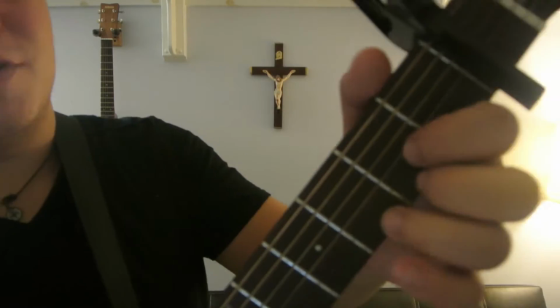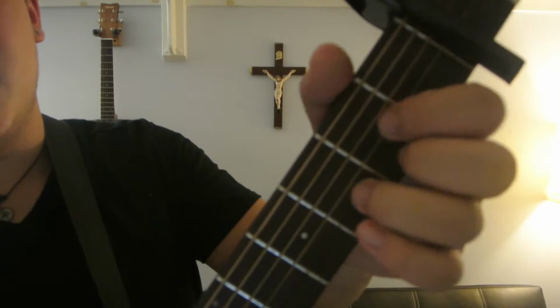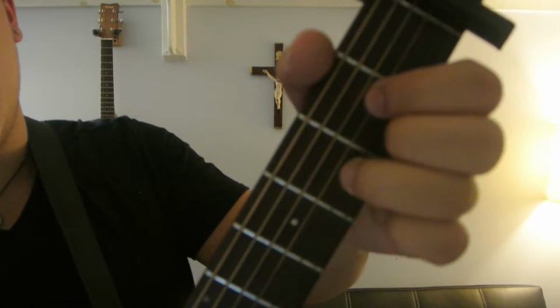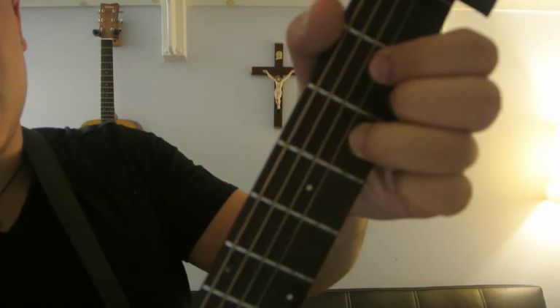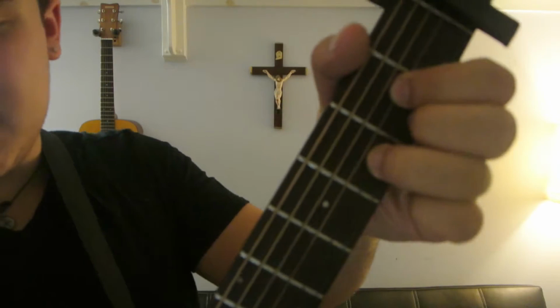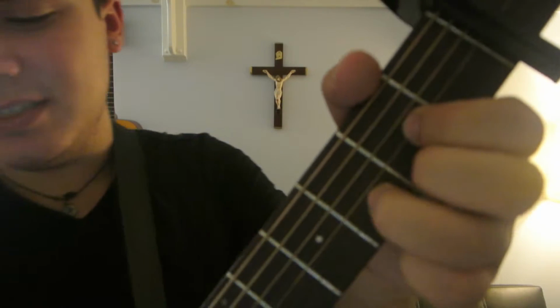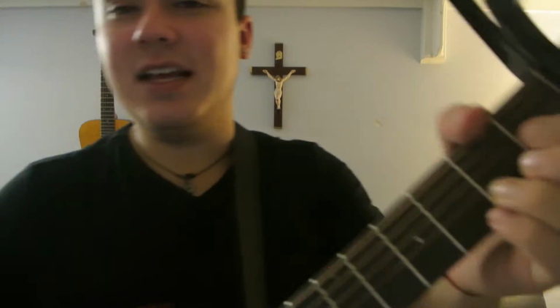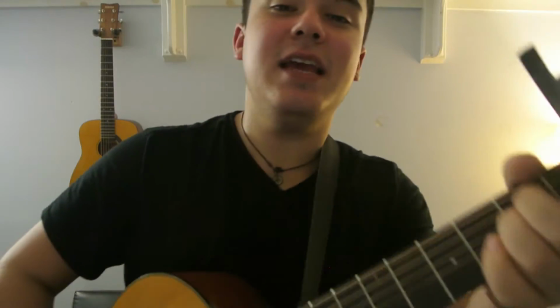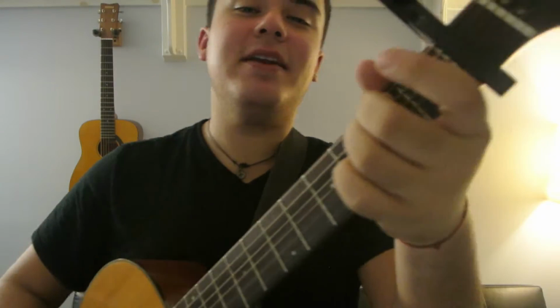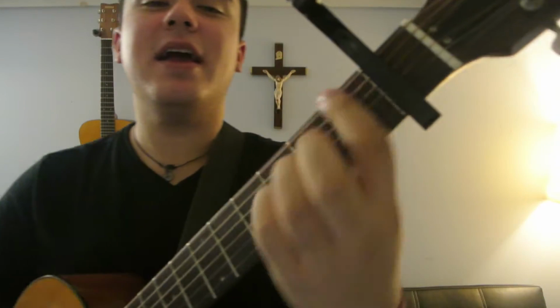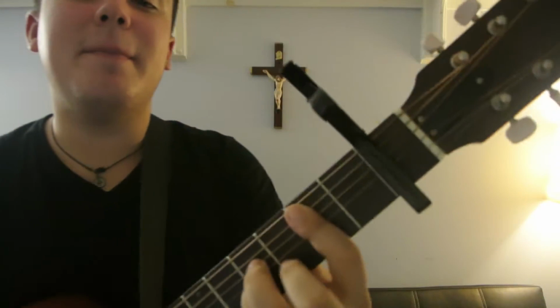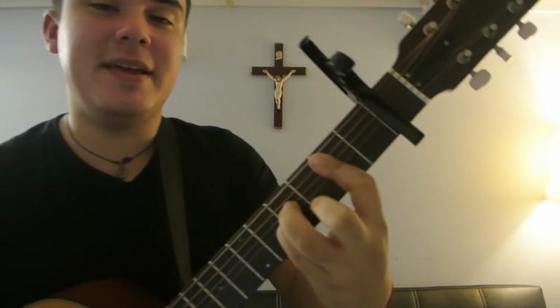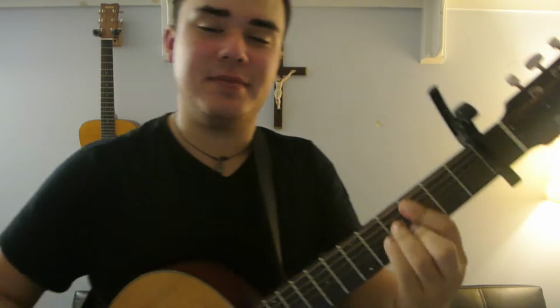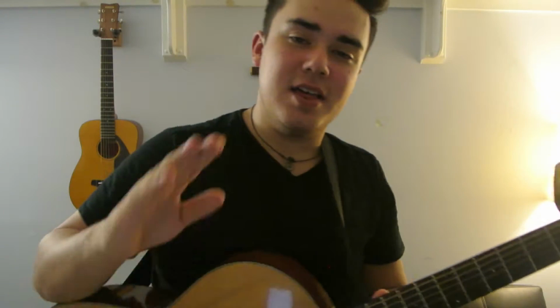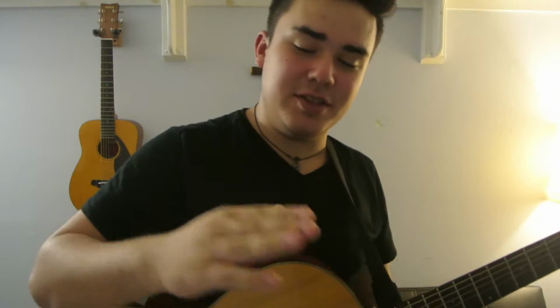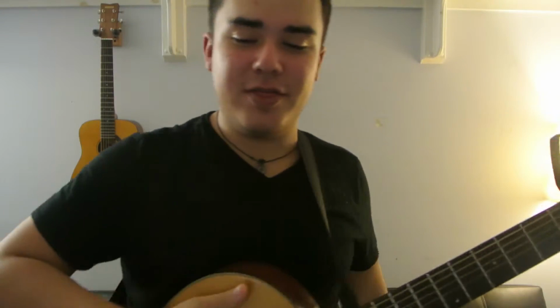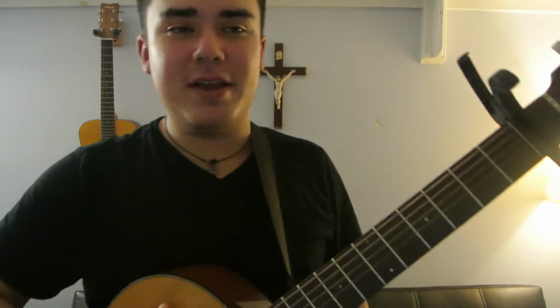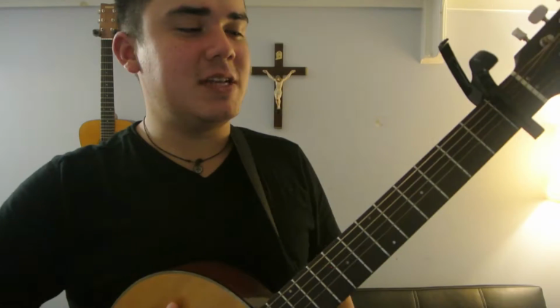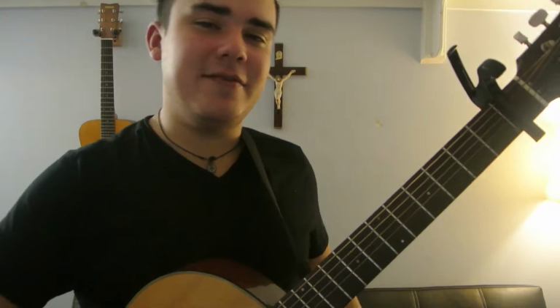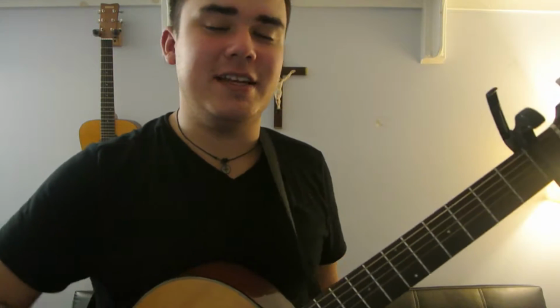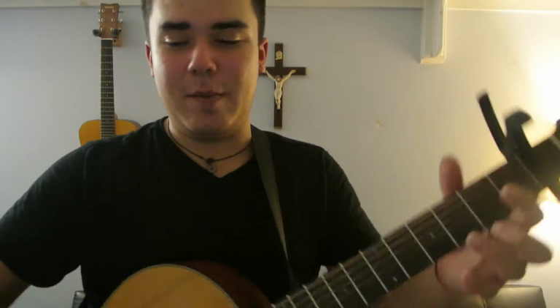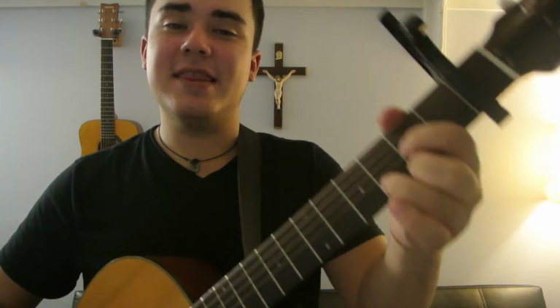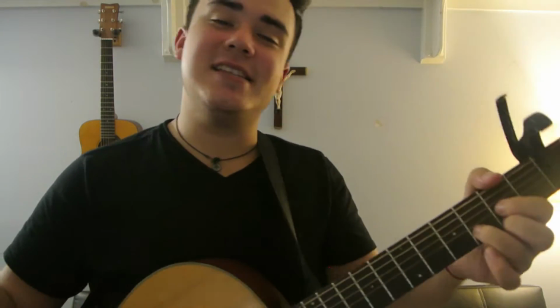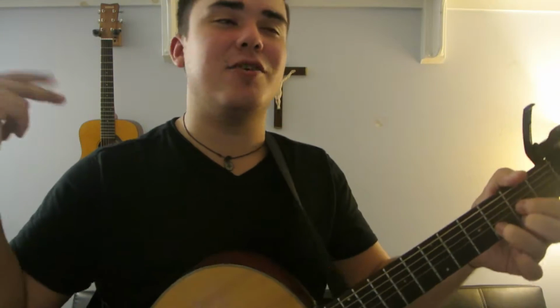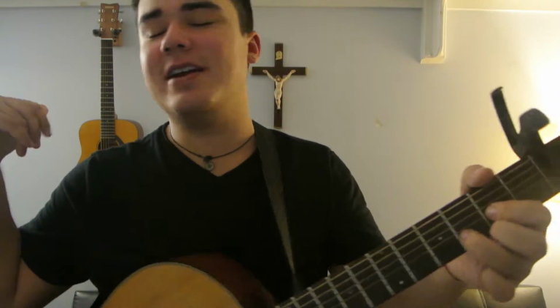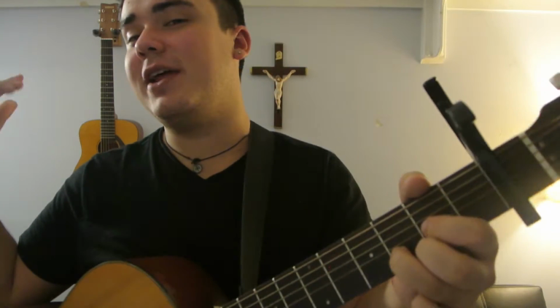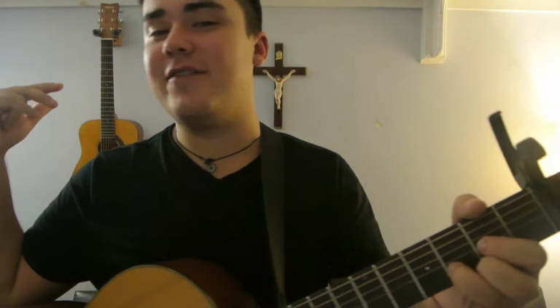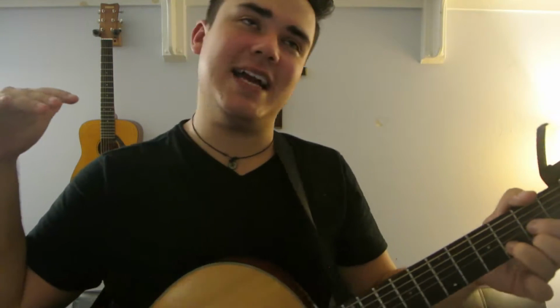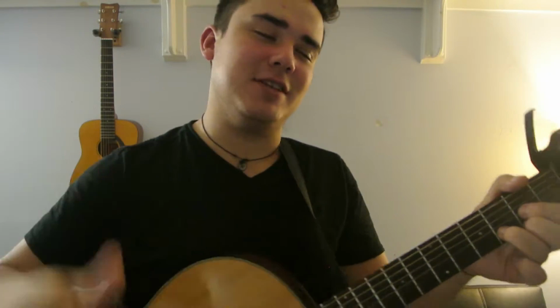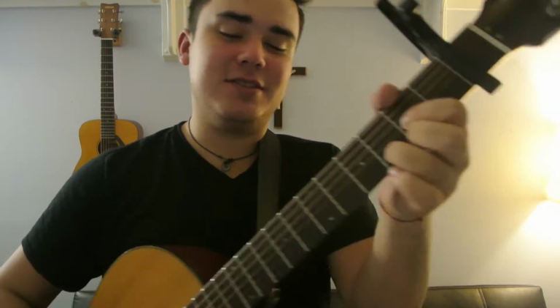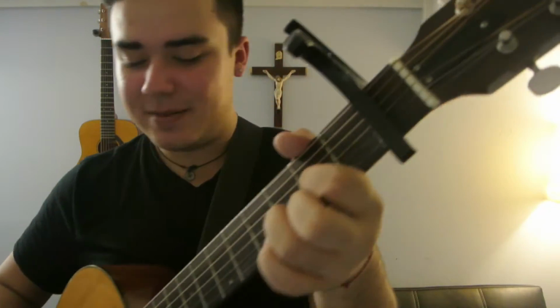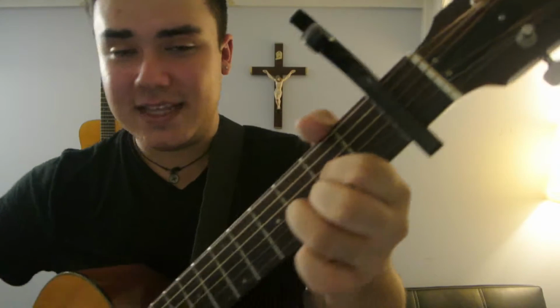We're going to start out with the D major, E minor, and B minor. Those are the three chords that we need for the intro, but the D chord you're going to hold out for extra long. So it's going to be like this.